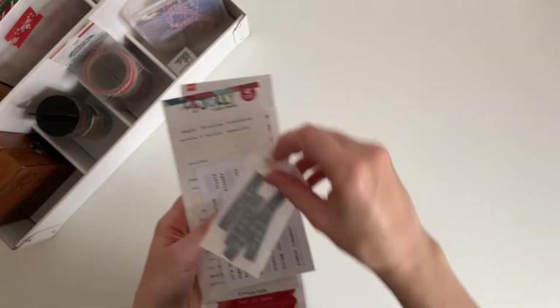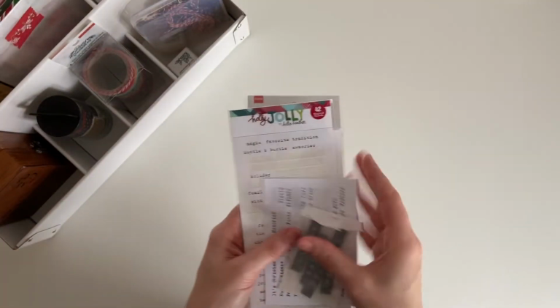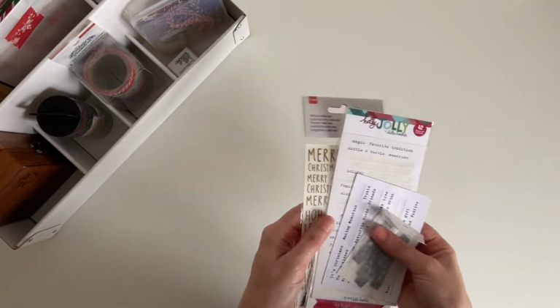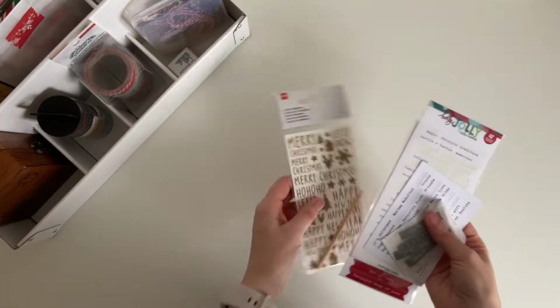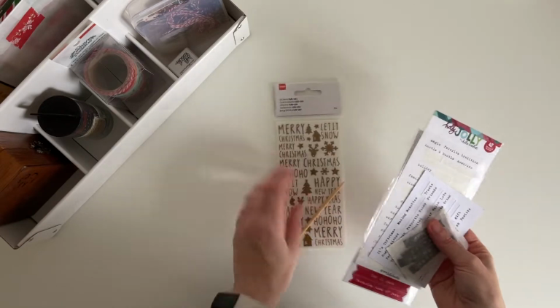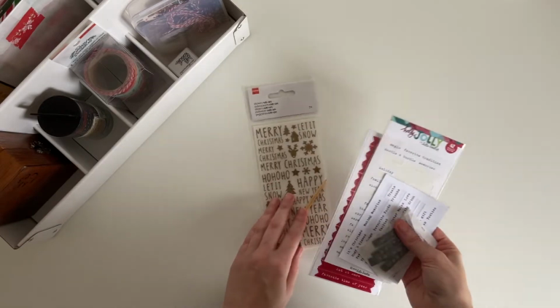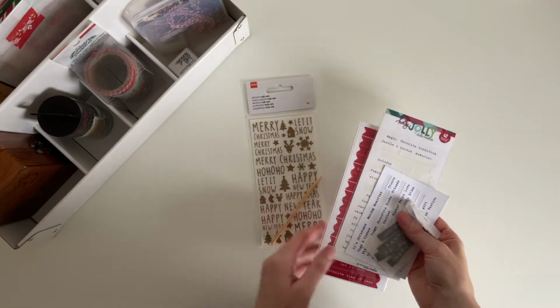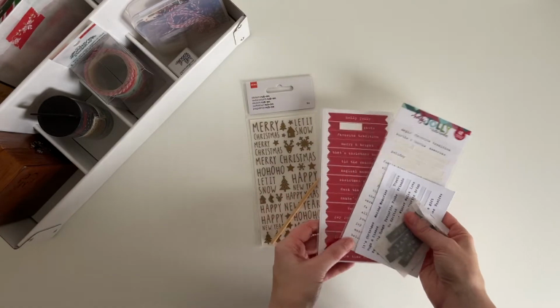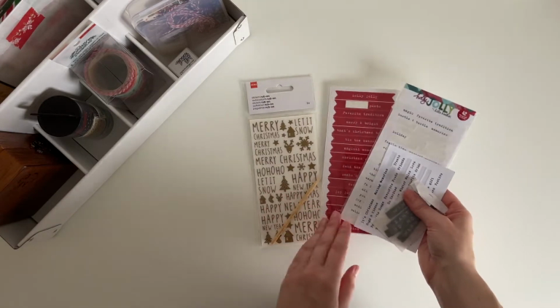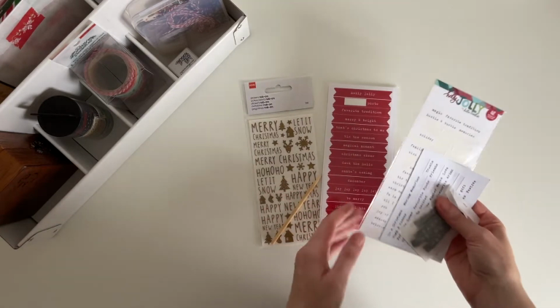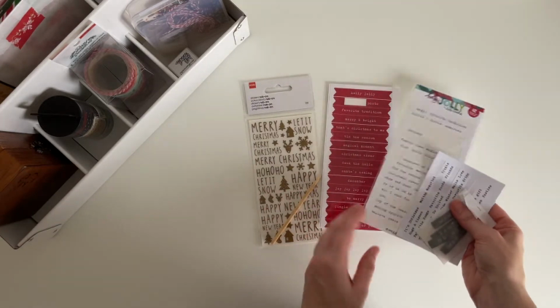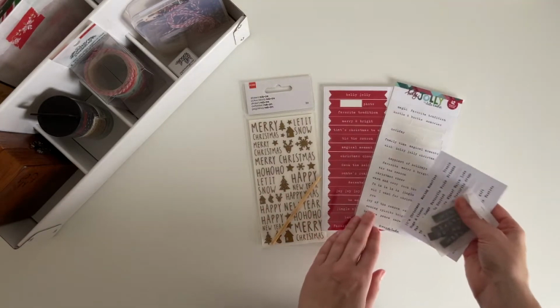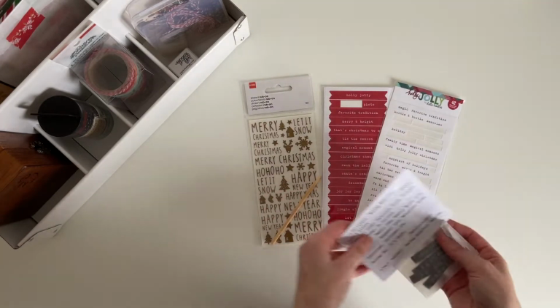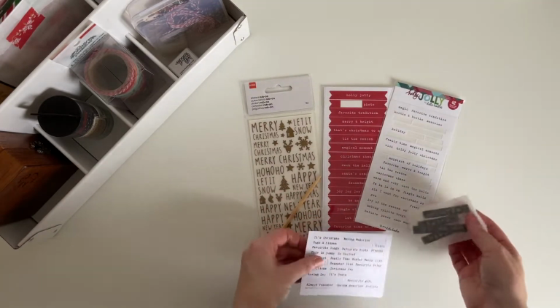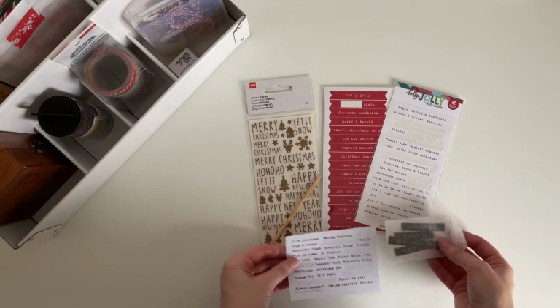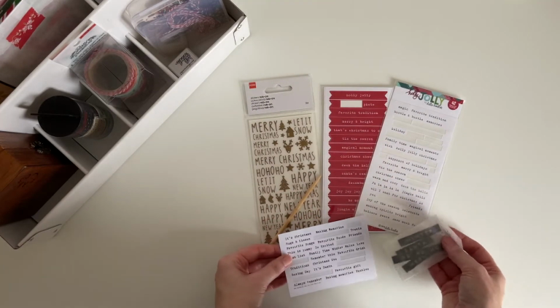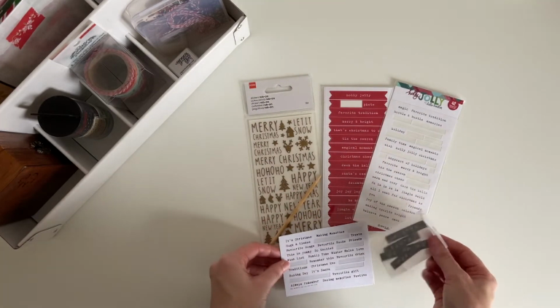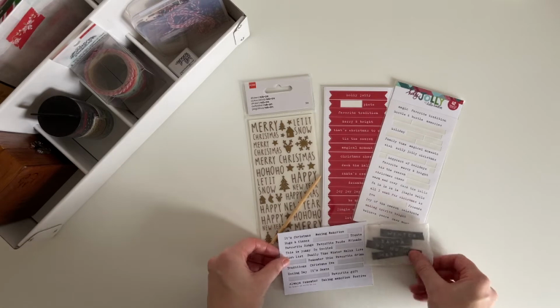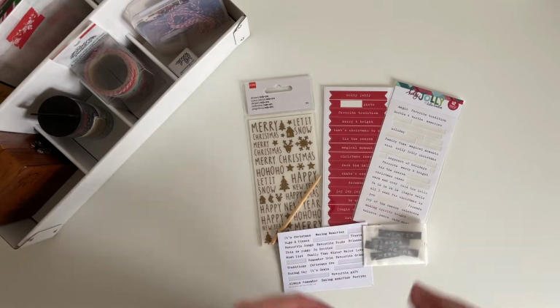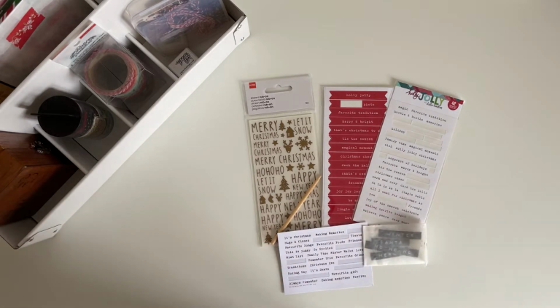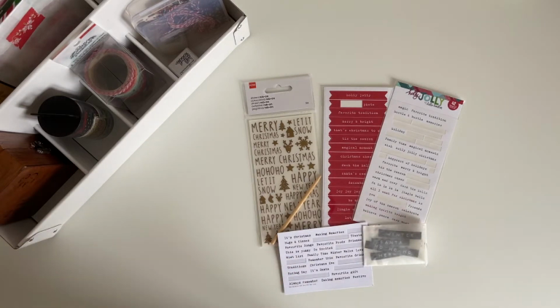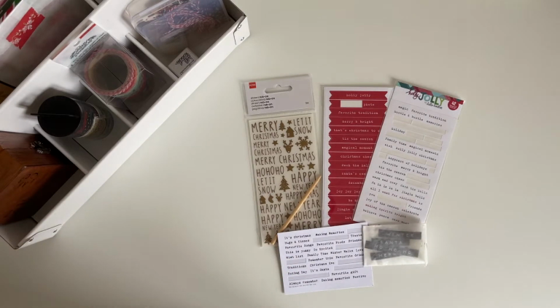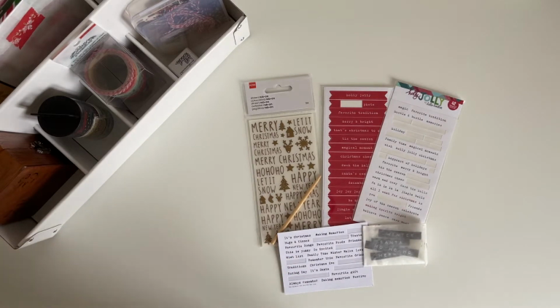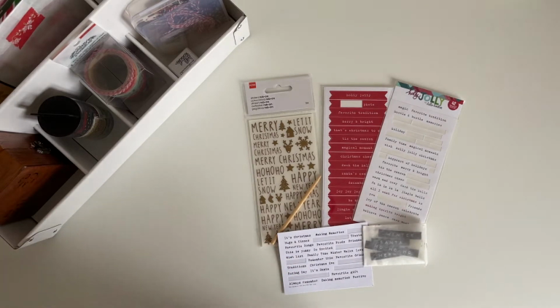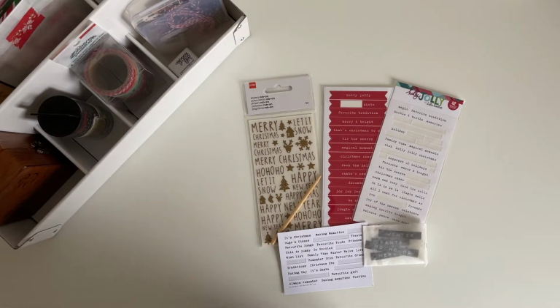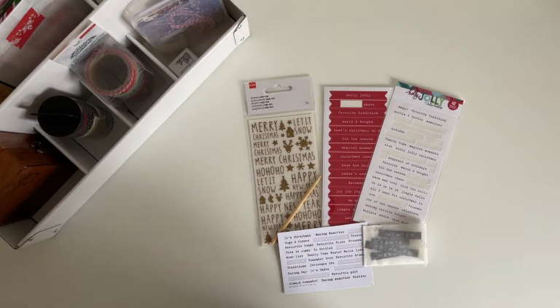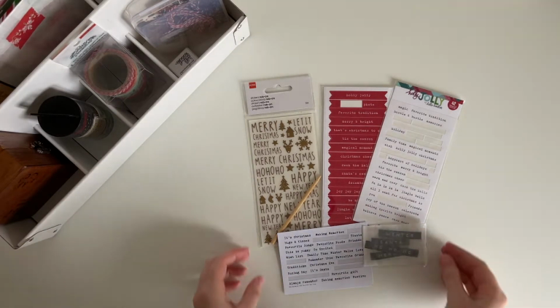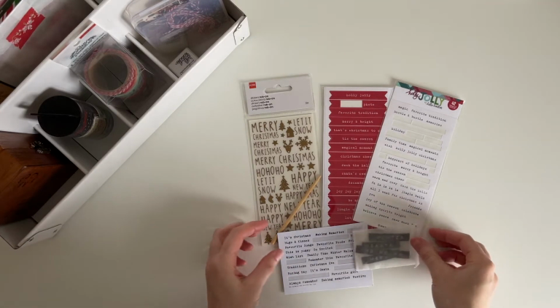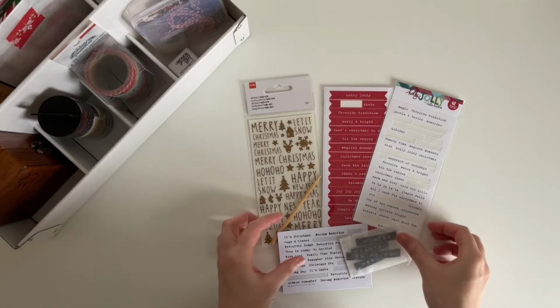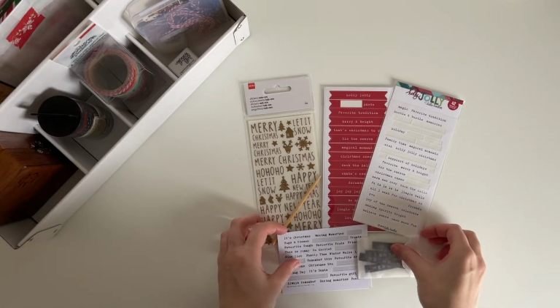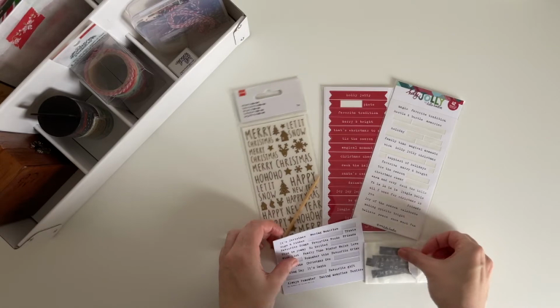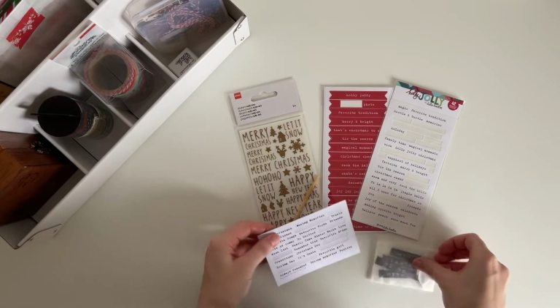These are just some word and phrase stickers. I also have some rub-ons that I've not used before — I've had them a few years so I'm hoping they still work, and I'm going to see if I can use some of them in my journal this year.